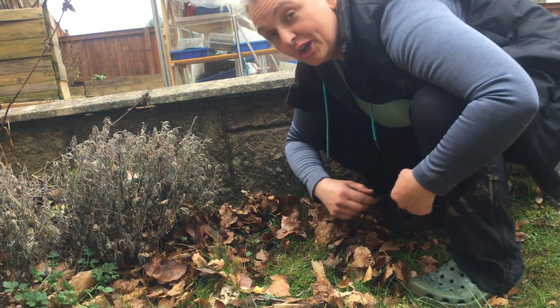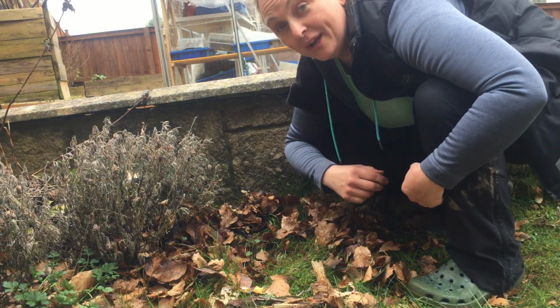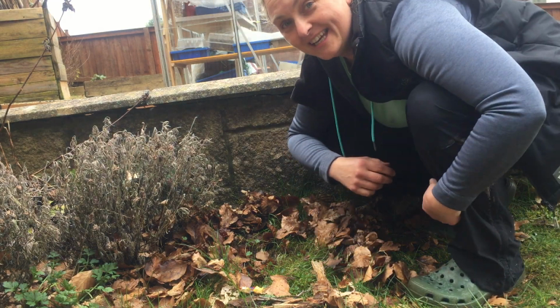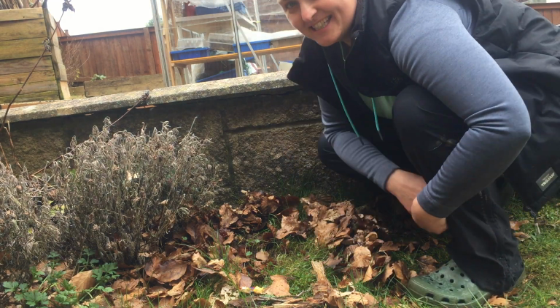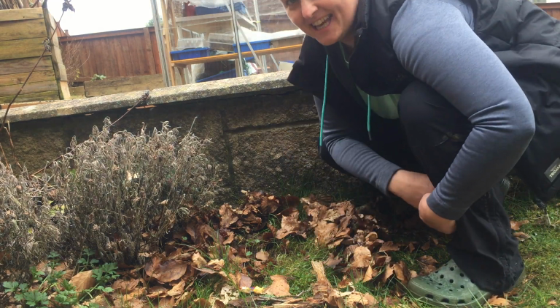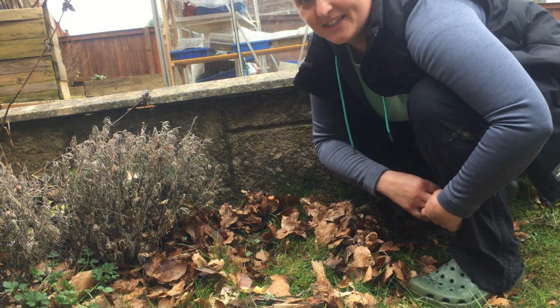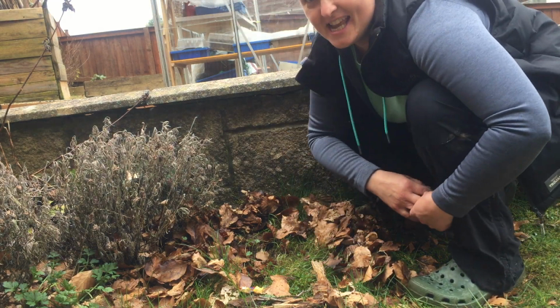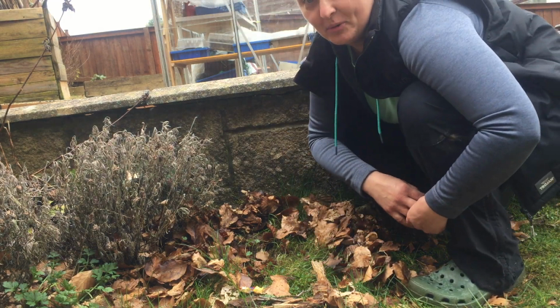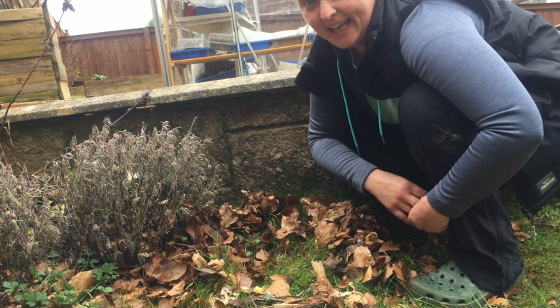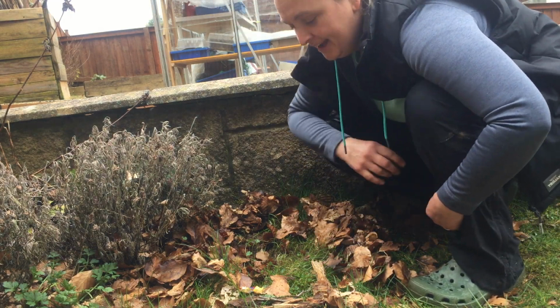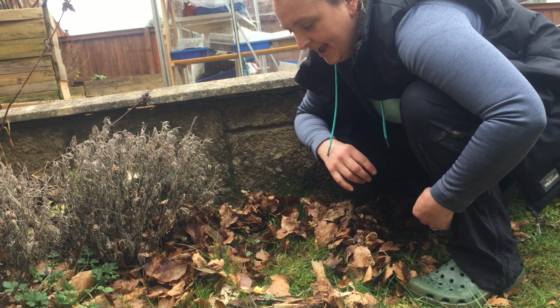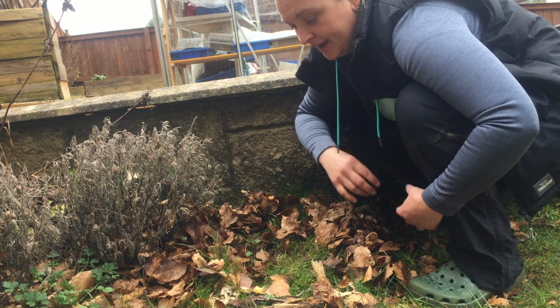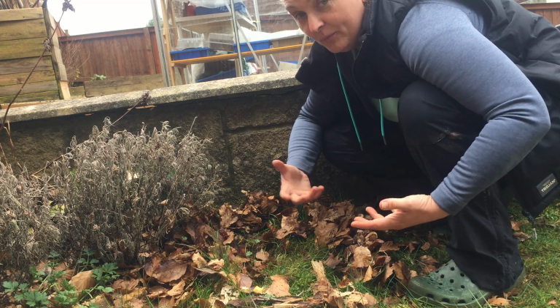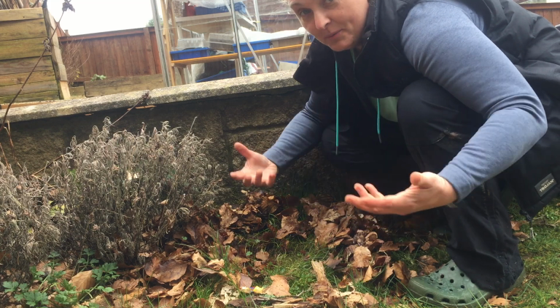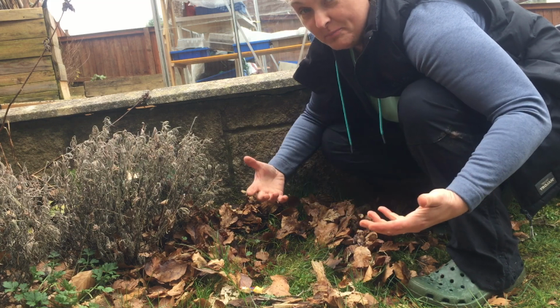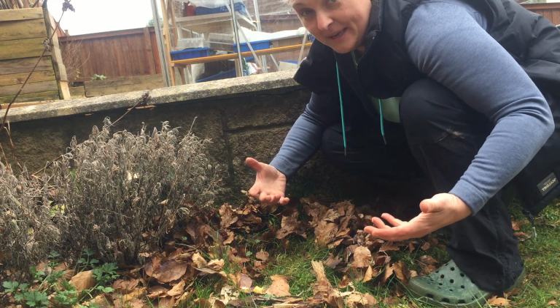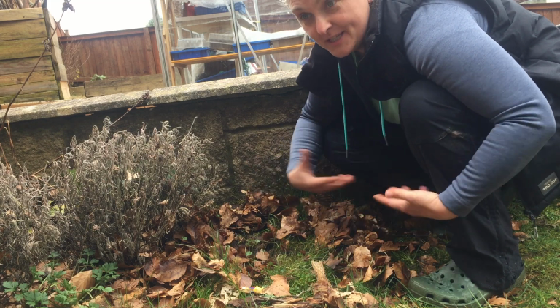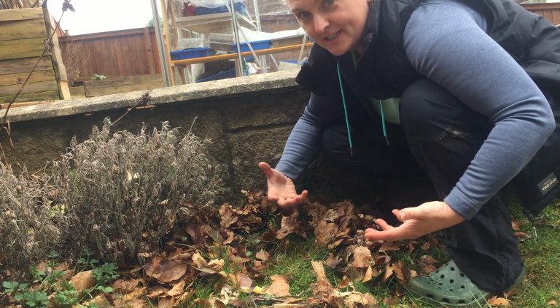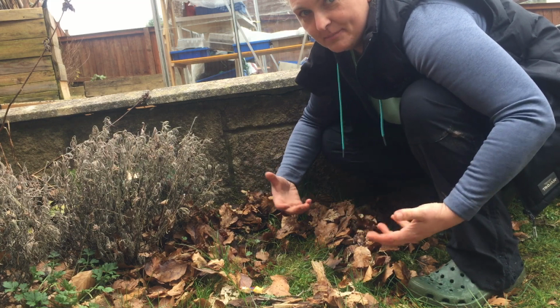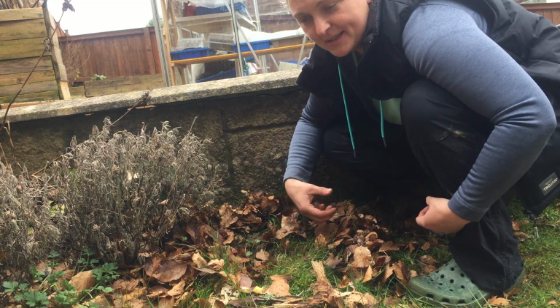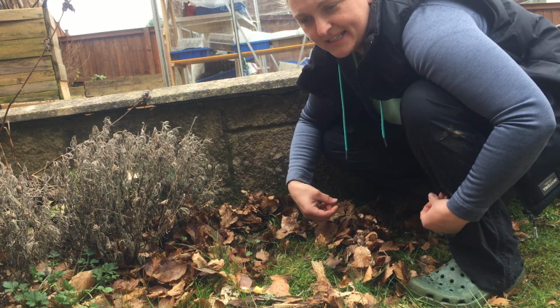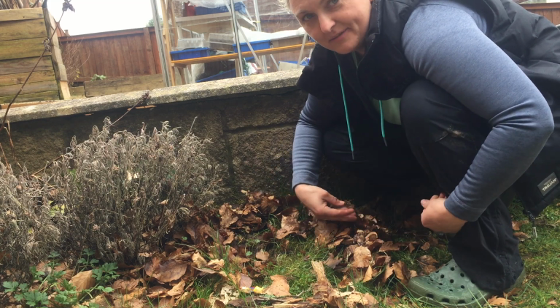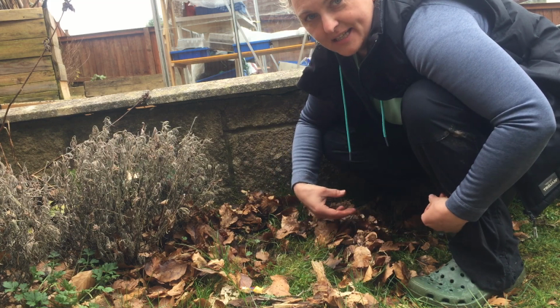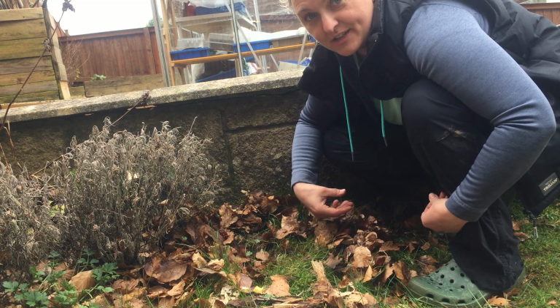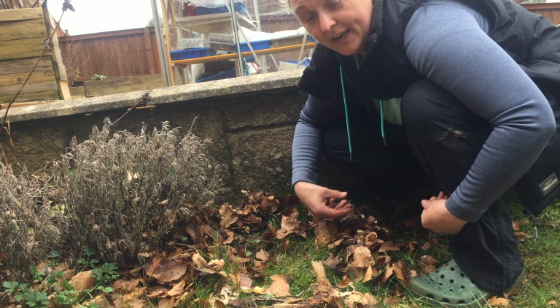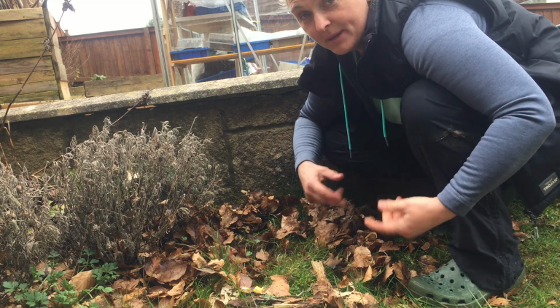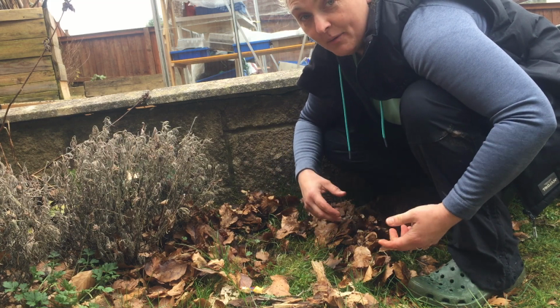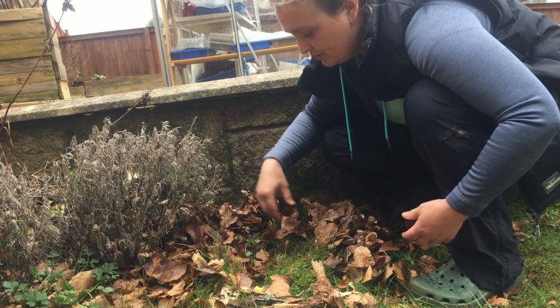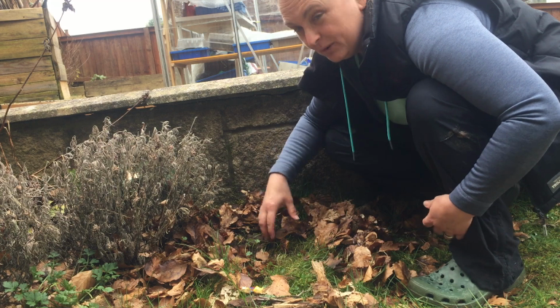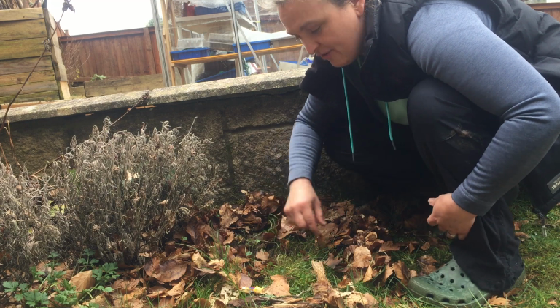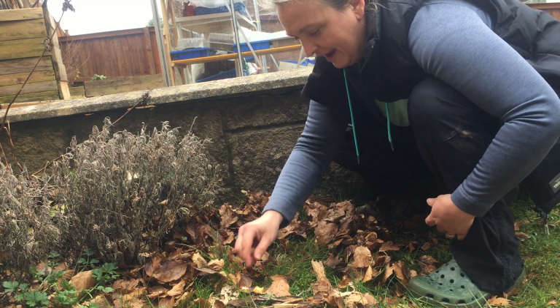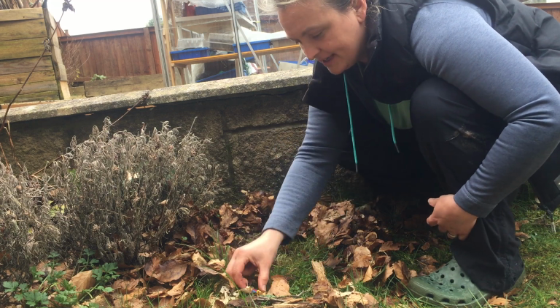Good morning. Today's activity is building a den. Now normally we would build really big dens for us as kids and teachers to fit in, but today what we're going to do is build one for our character.